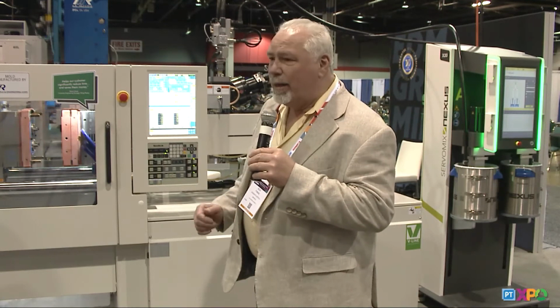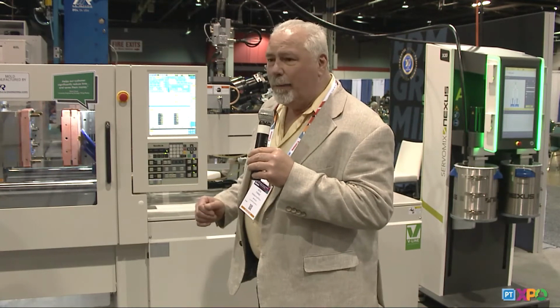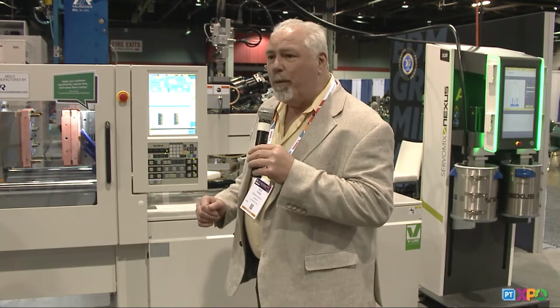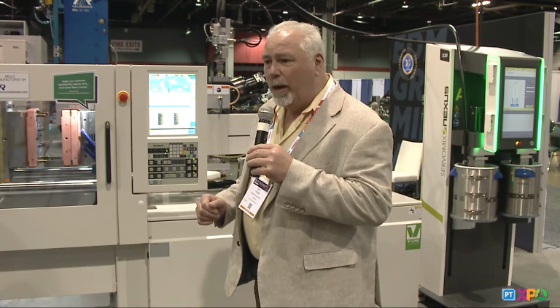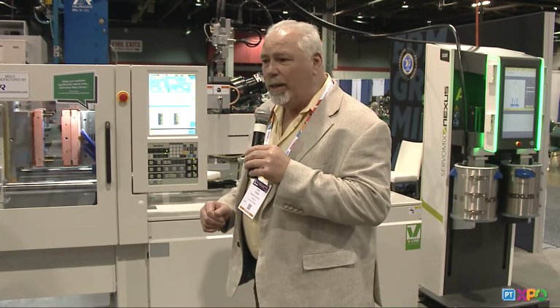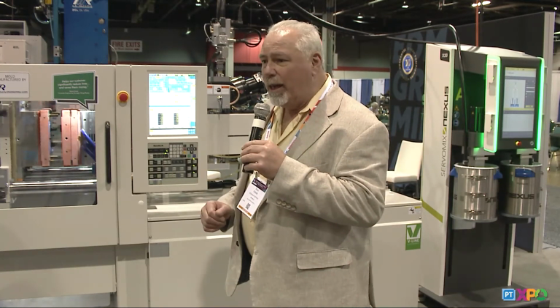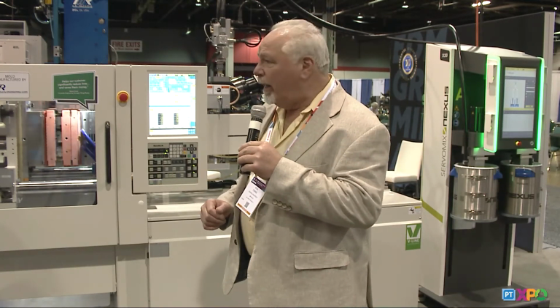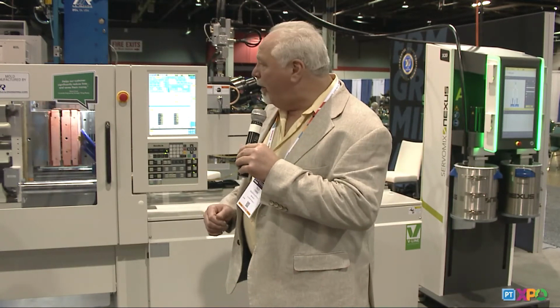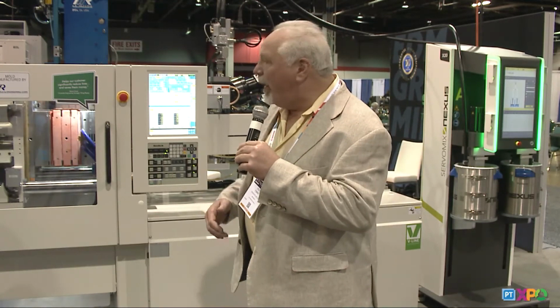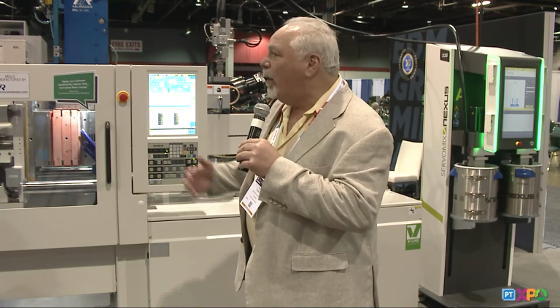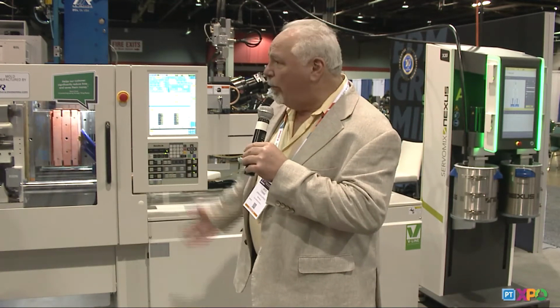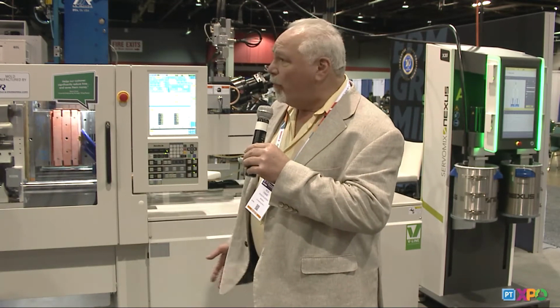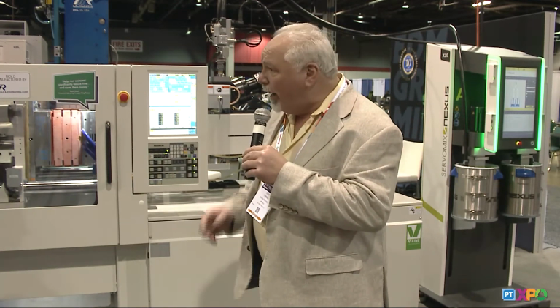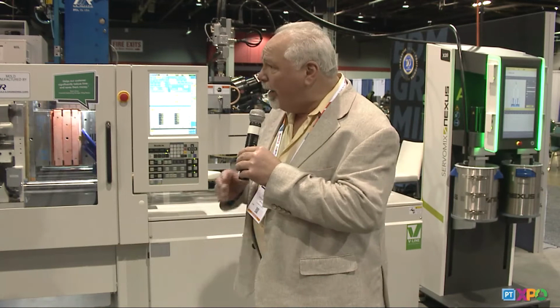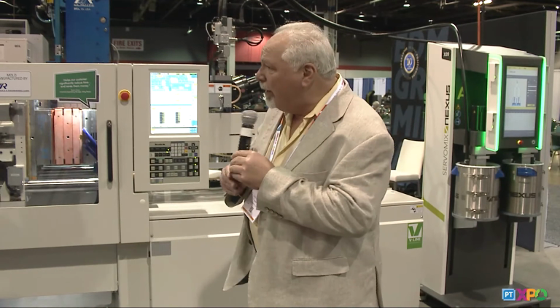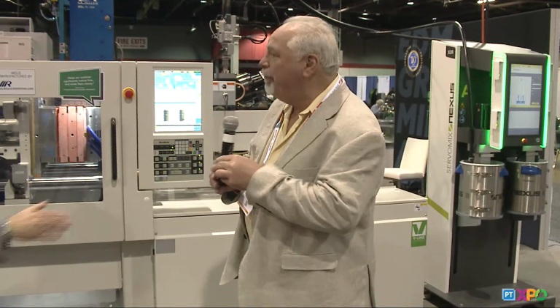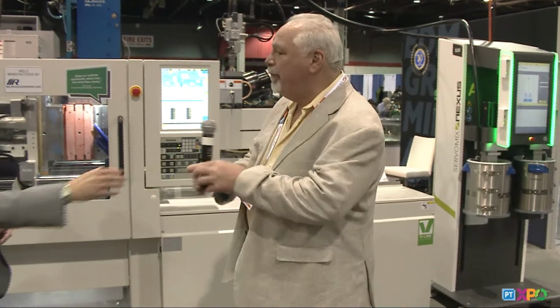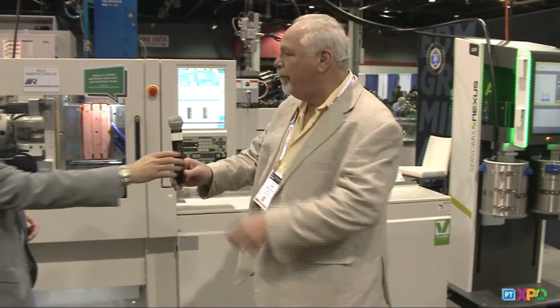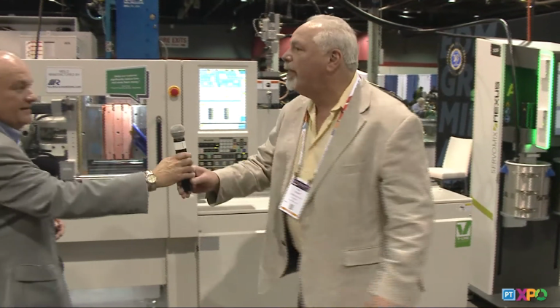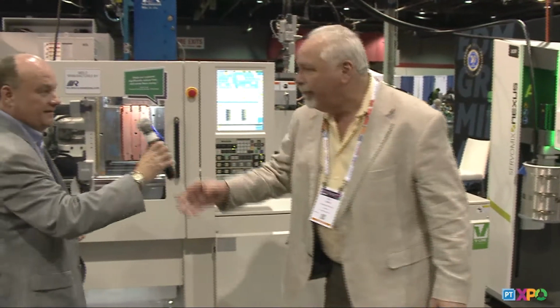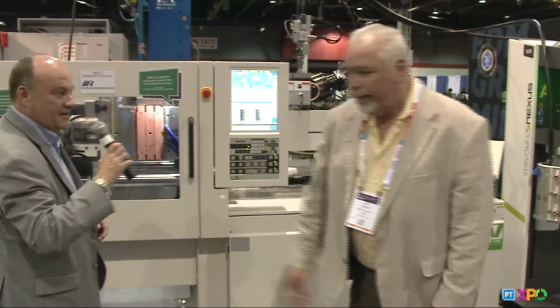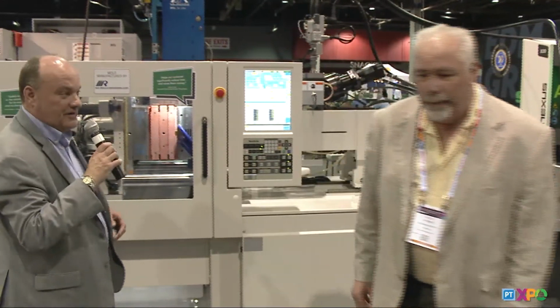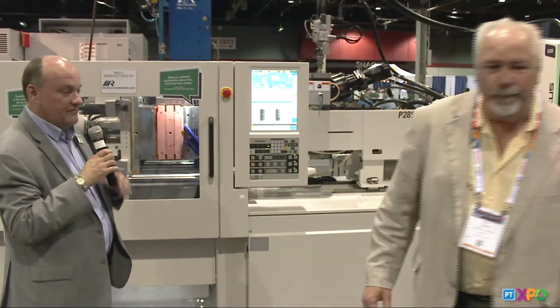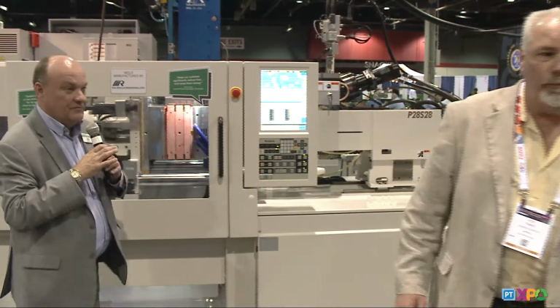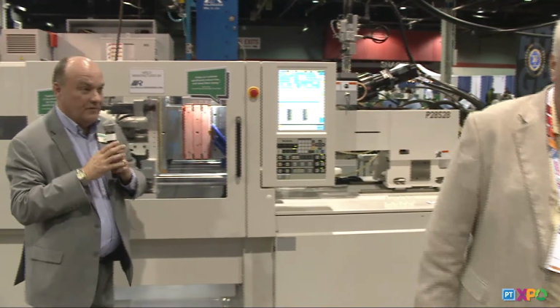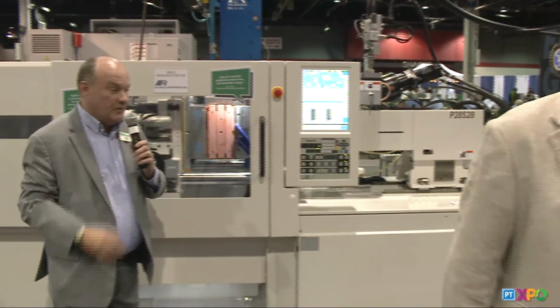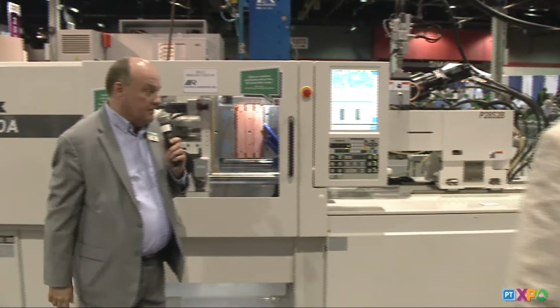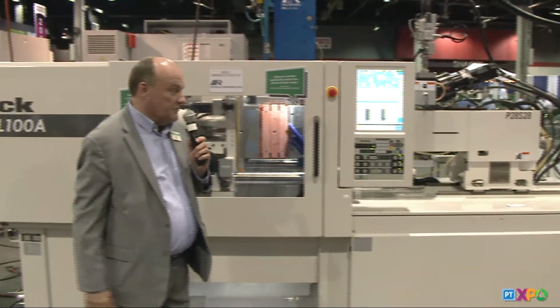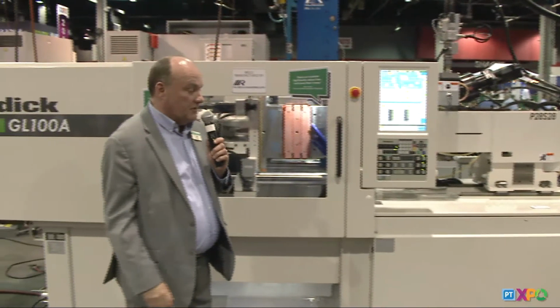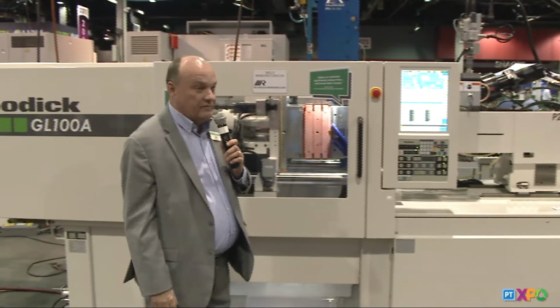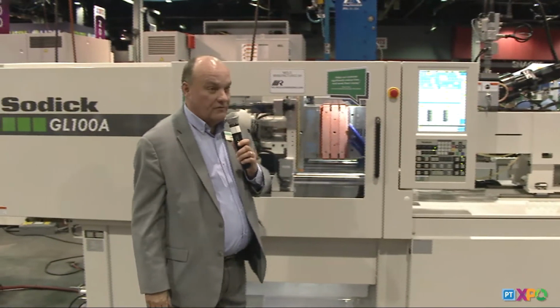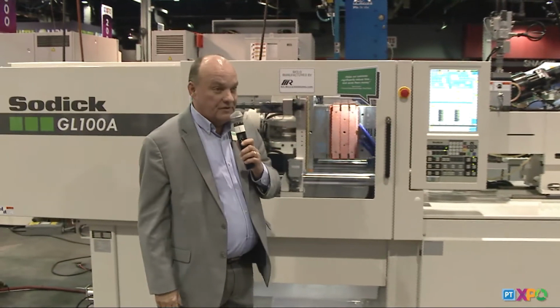We also build molds for the plastics industry, and my guys are high-fiving each other when they get to build a plastics tool because, quite frankly, they're easier. When you can use ejector pins and sleeves to eject parts out and the part reliably stays on the core every cycle, that's a real luxury that we don't have in the silicone industry. Len, thank you very much for inviting us. Thank you, Rick — really appreciate your support over the years.